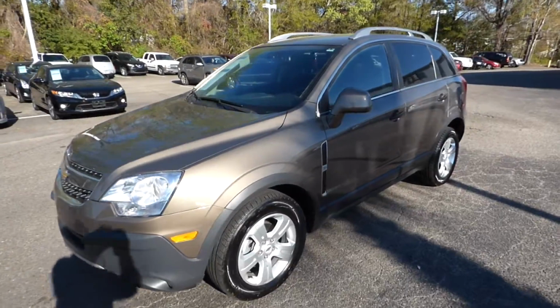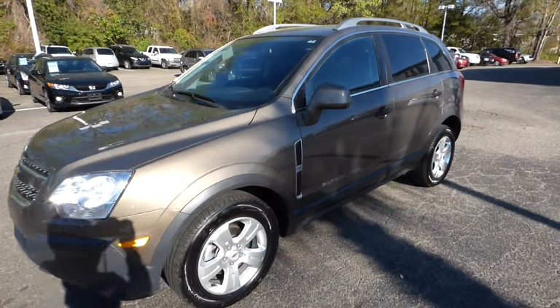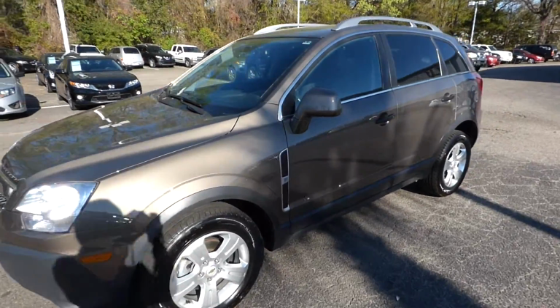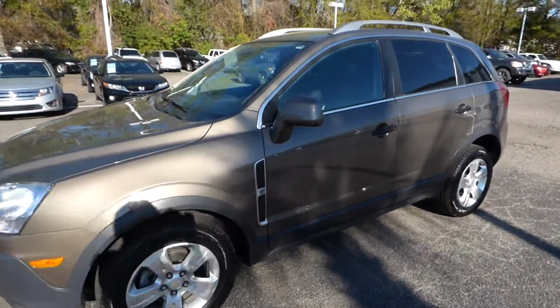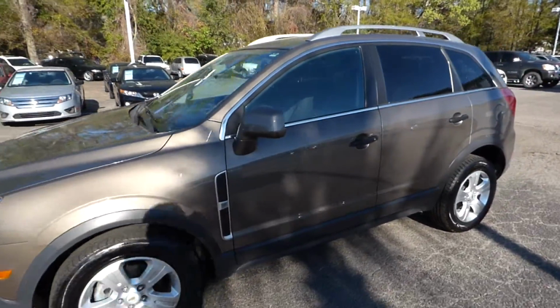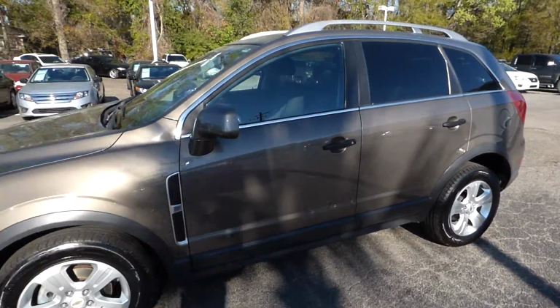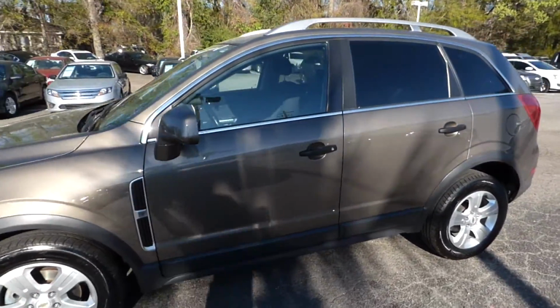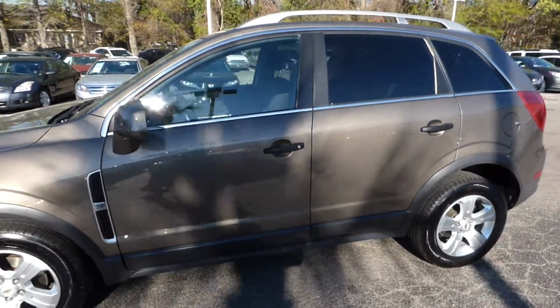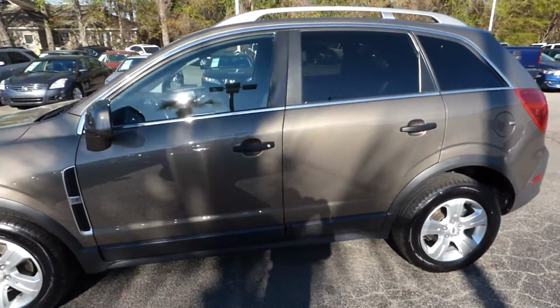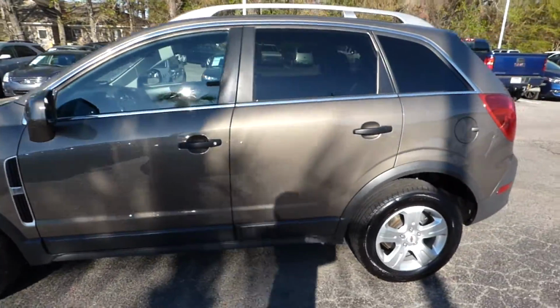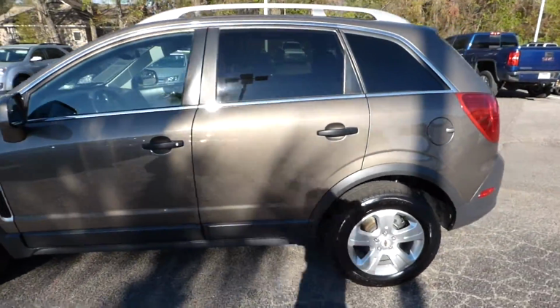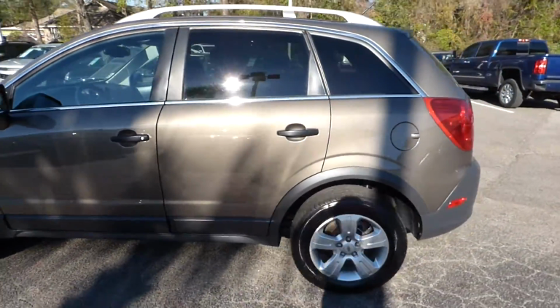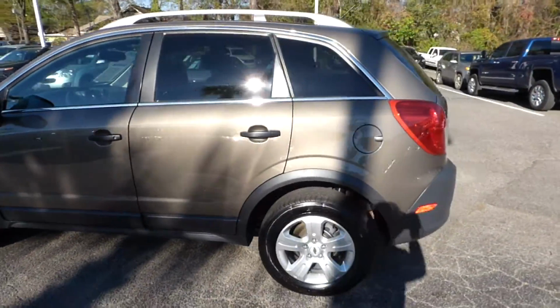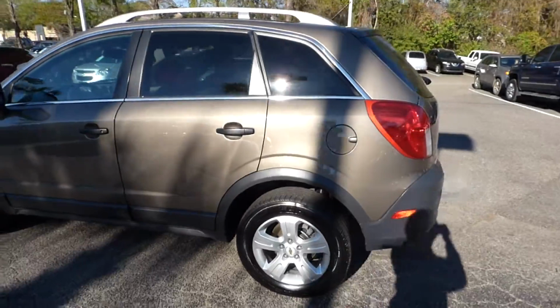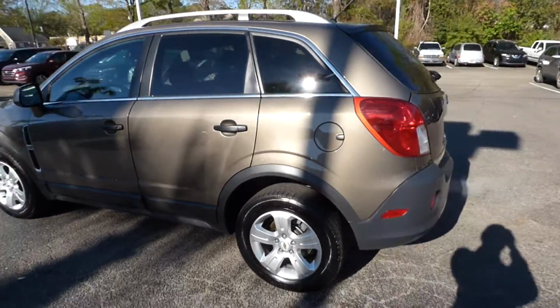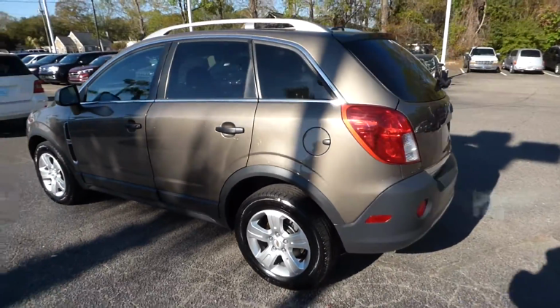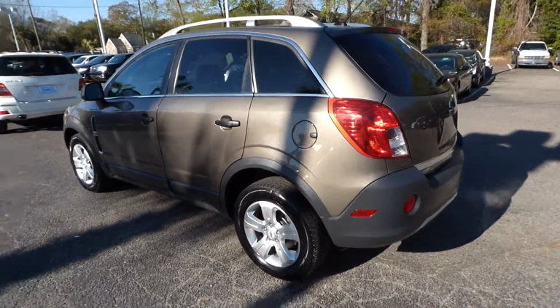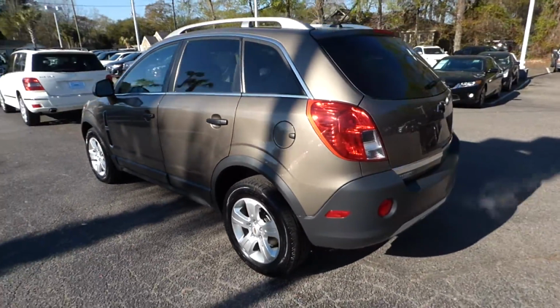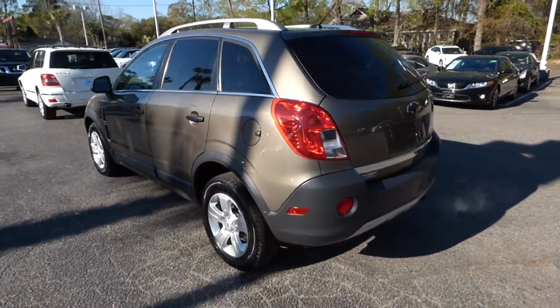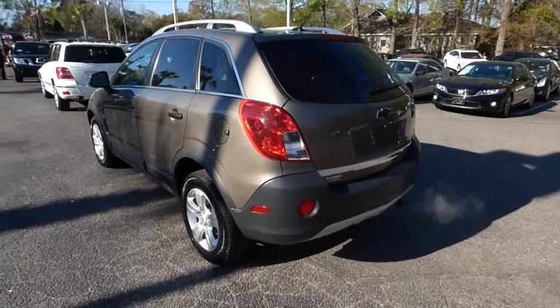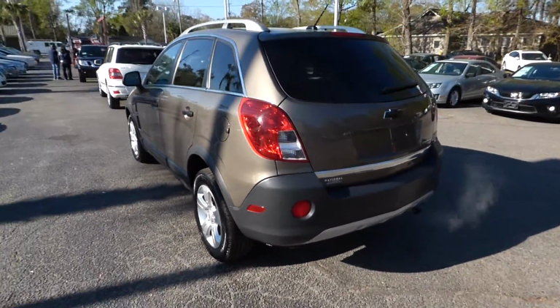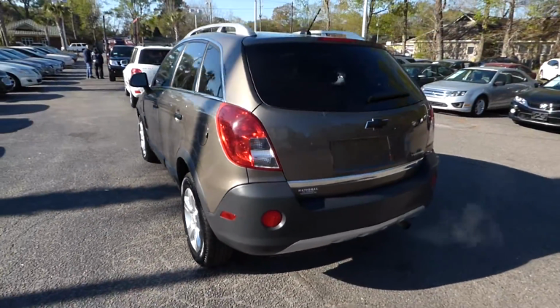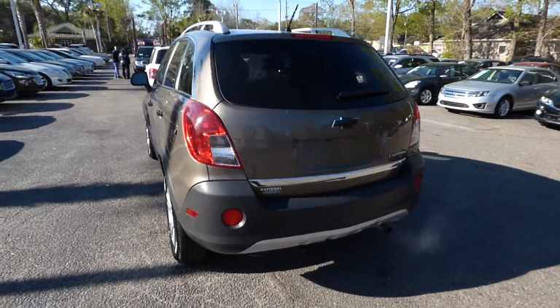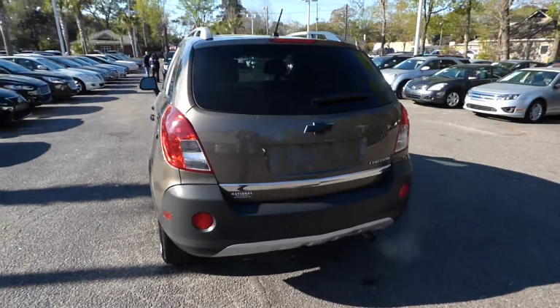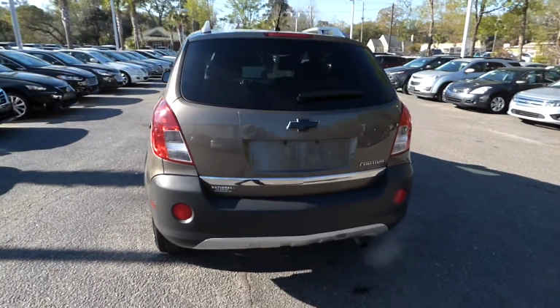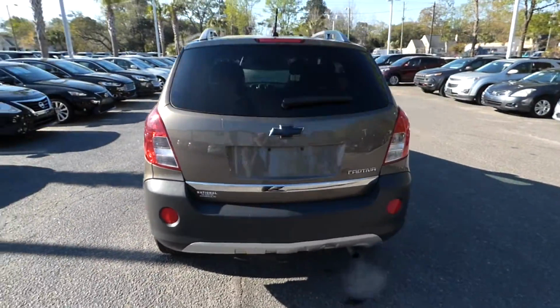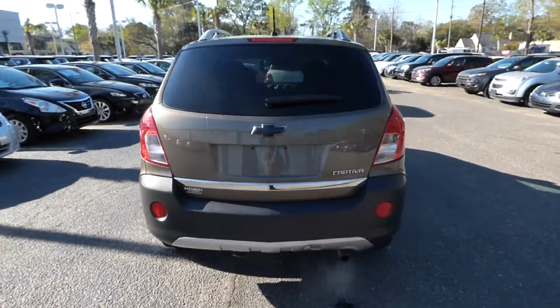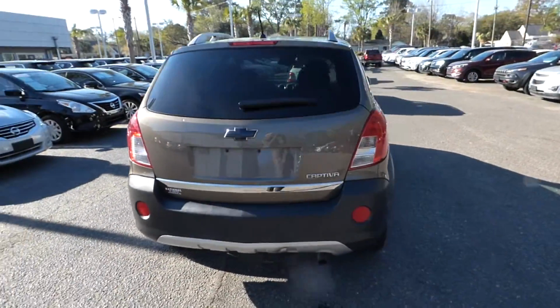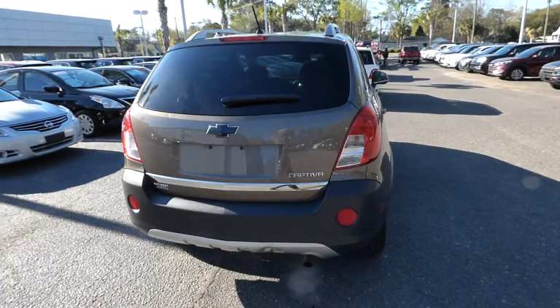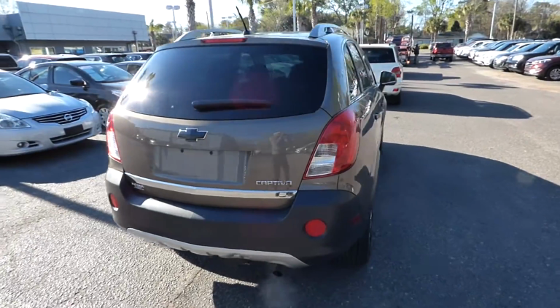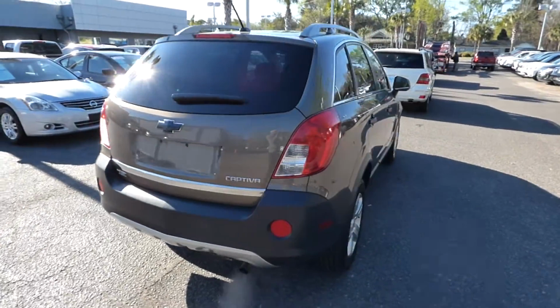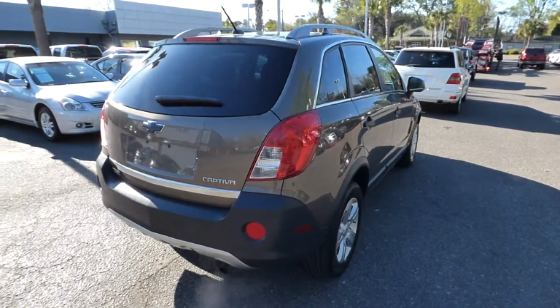Here's a quick look at our 2014 Chevrolet Captiva. The vehicle has 76,000 miles and will qualify for our lifetime warranty.